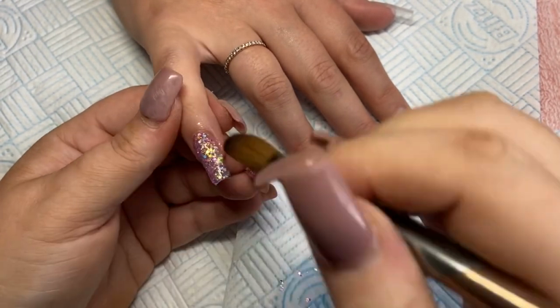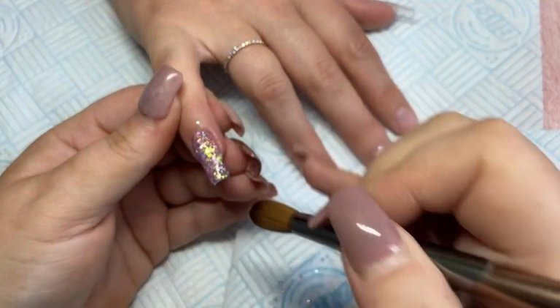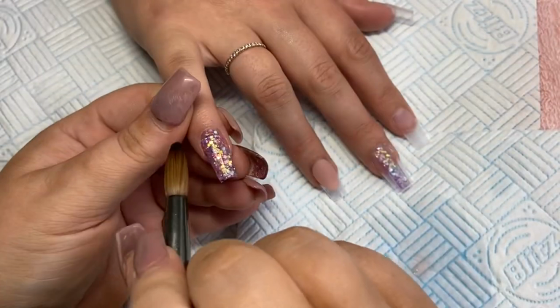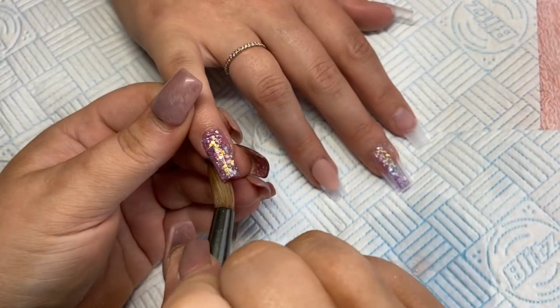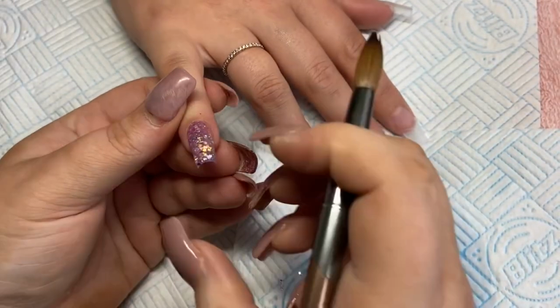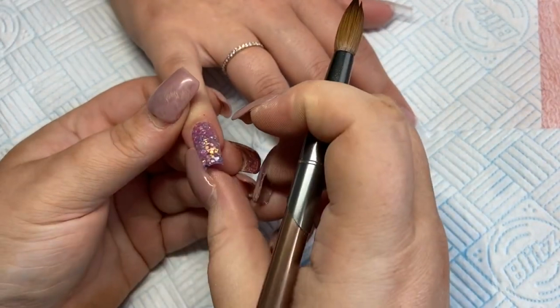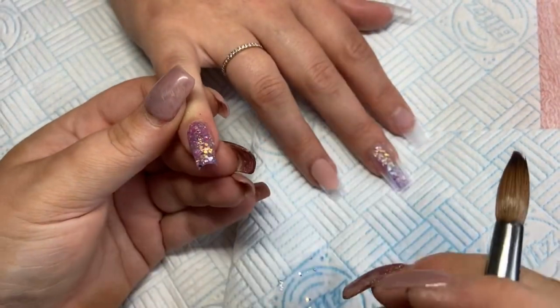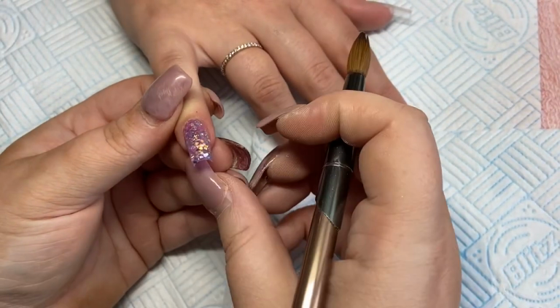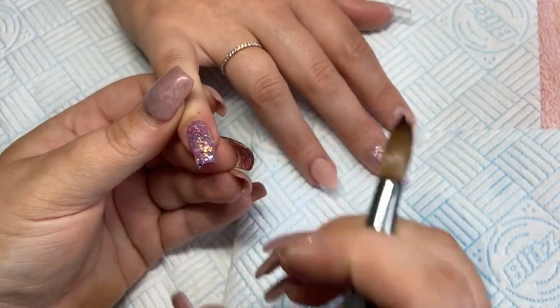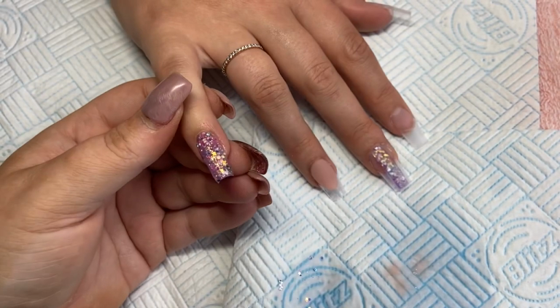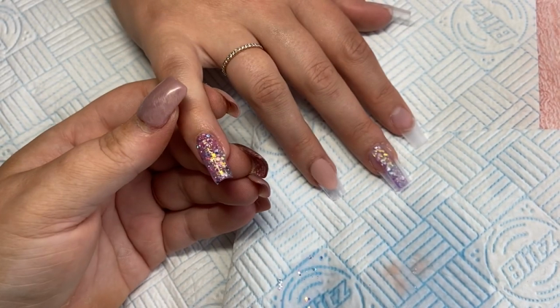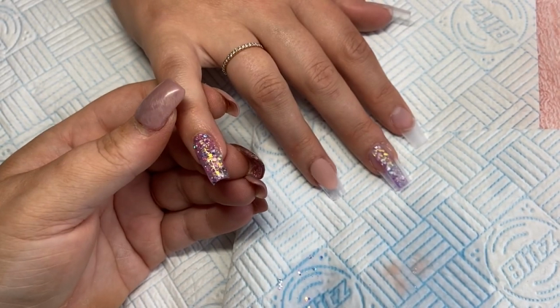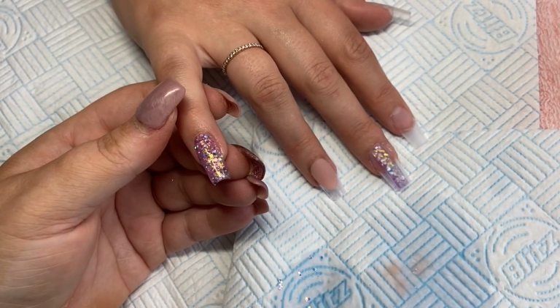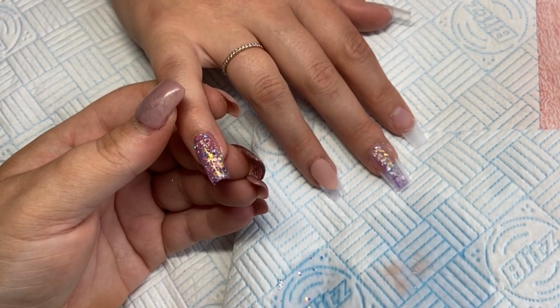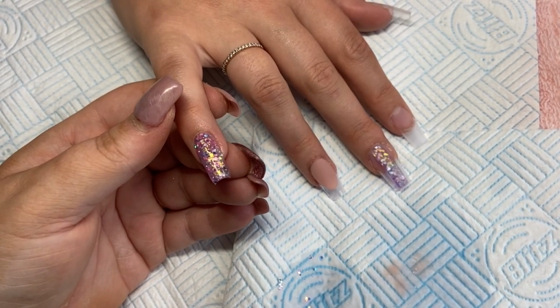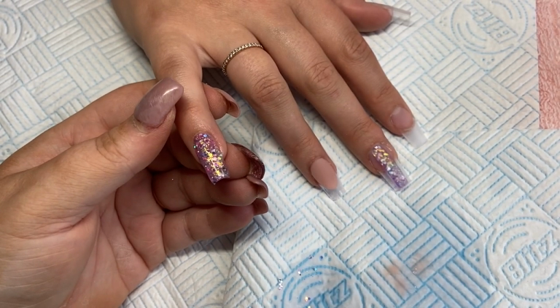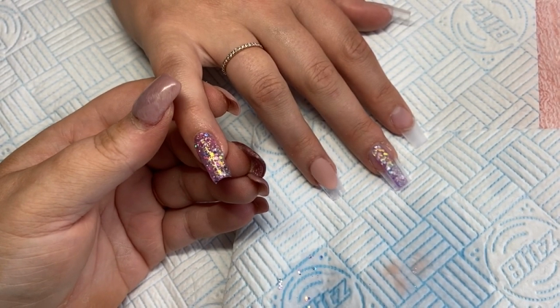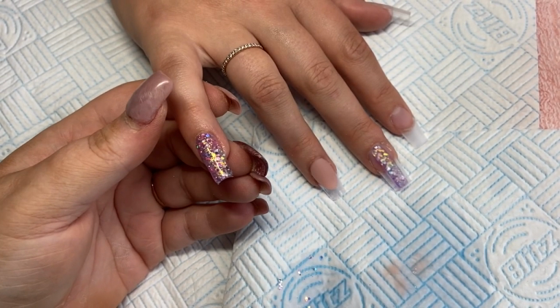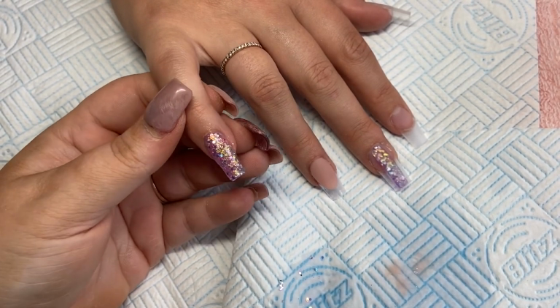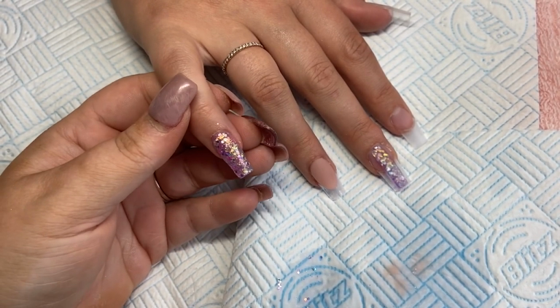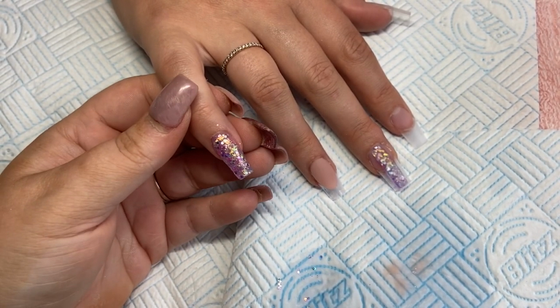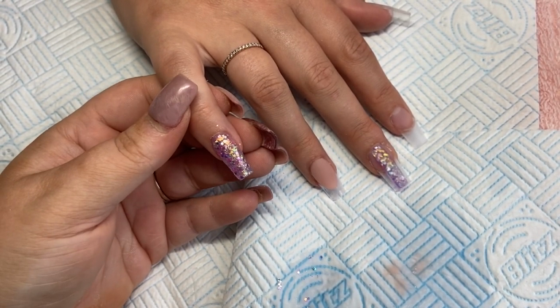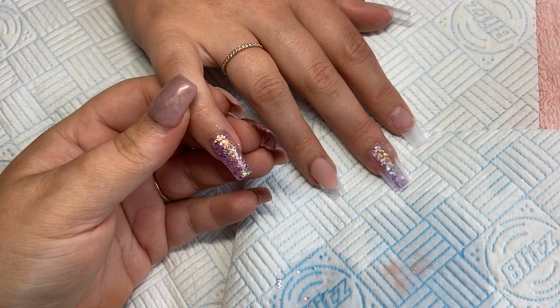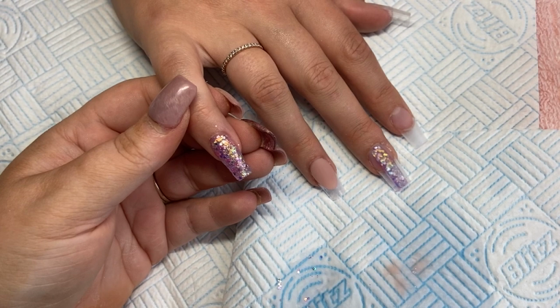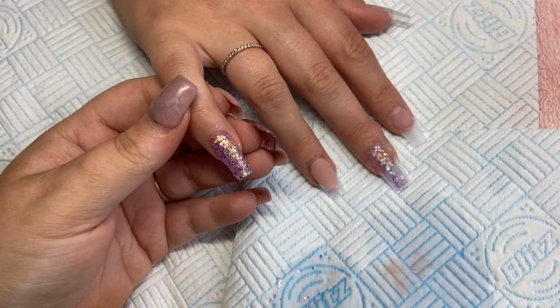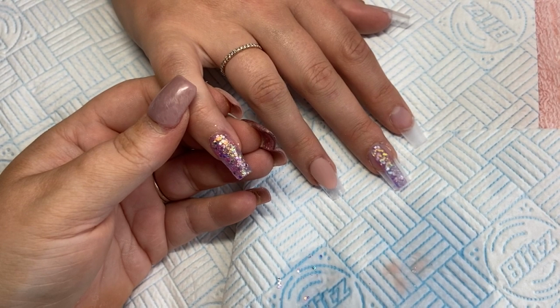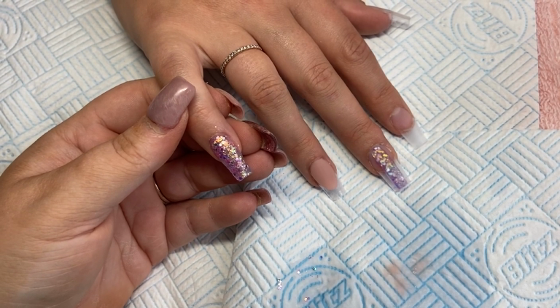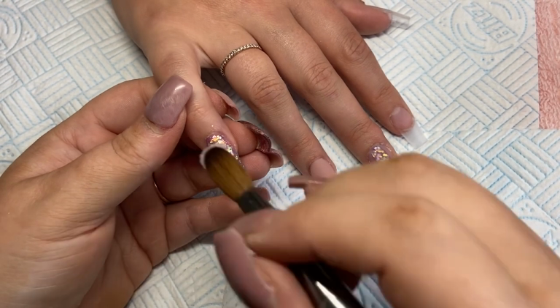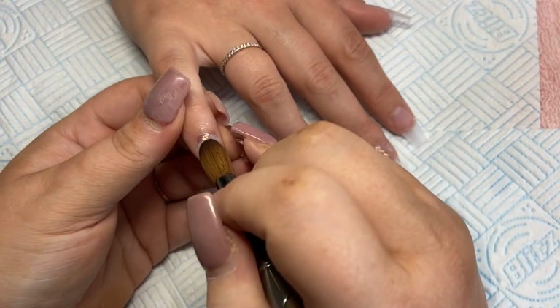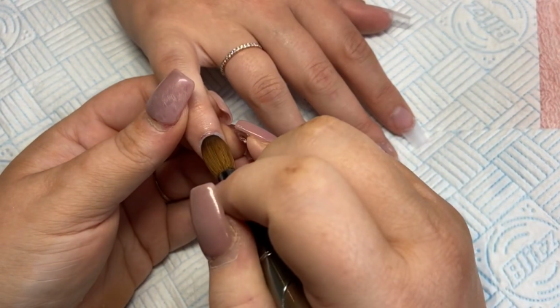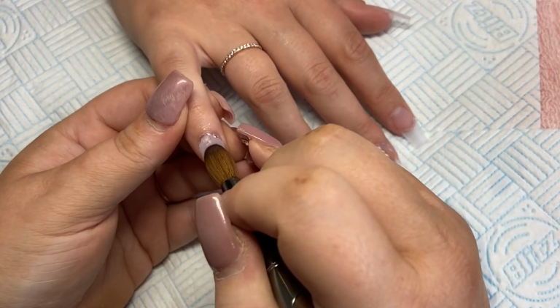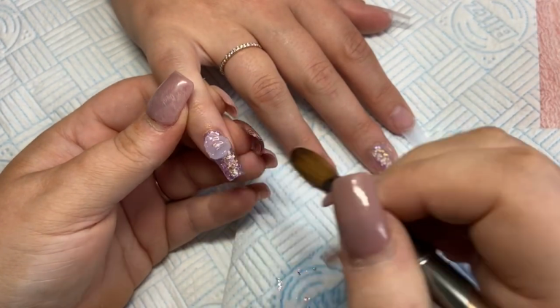Oh look how beautiful that glitter is — I'm obsessed with it. Sorry, it's quite early, I've not been up long so I'm a bit croaky.